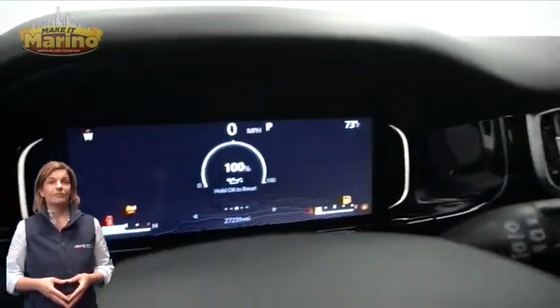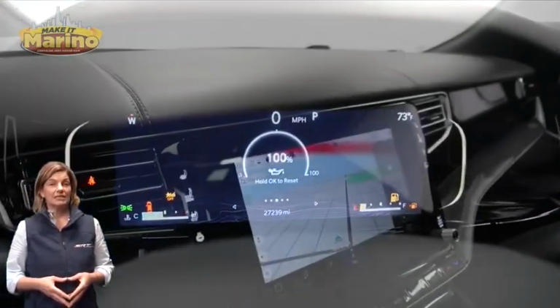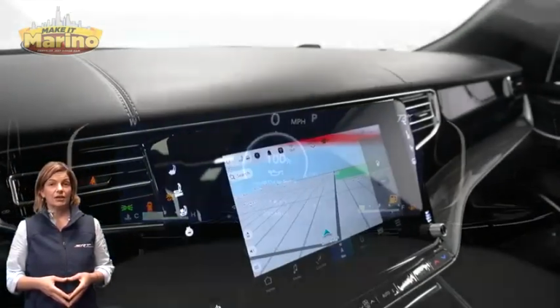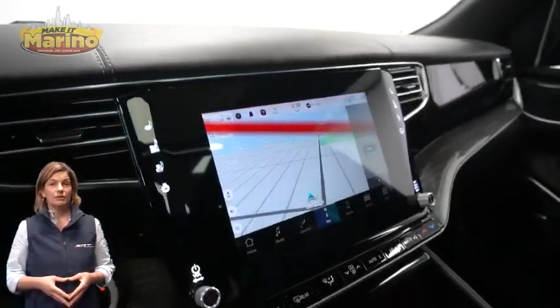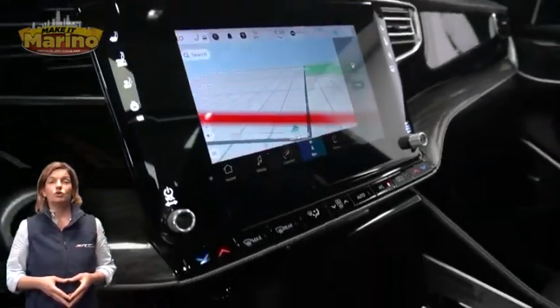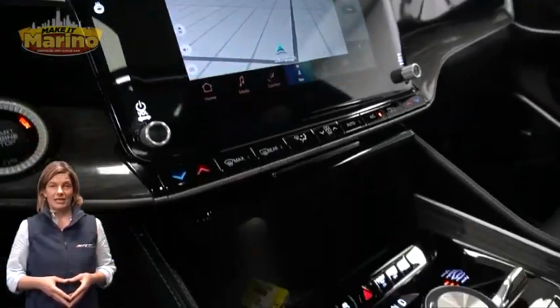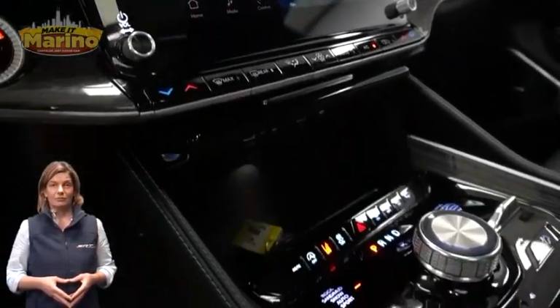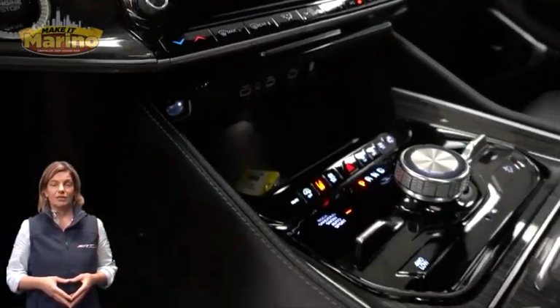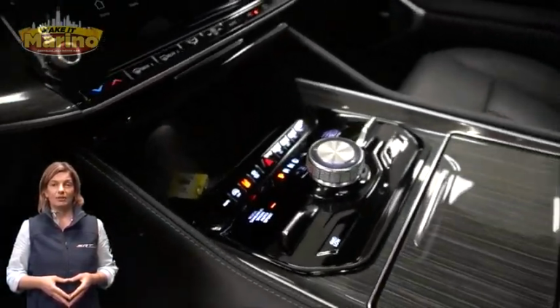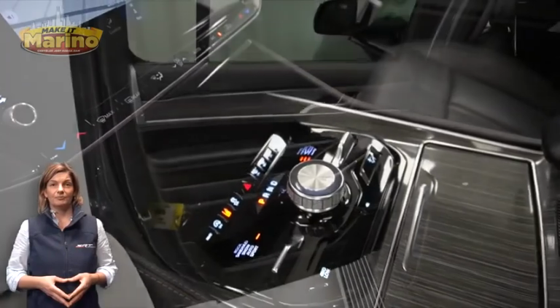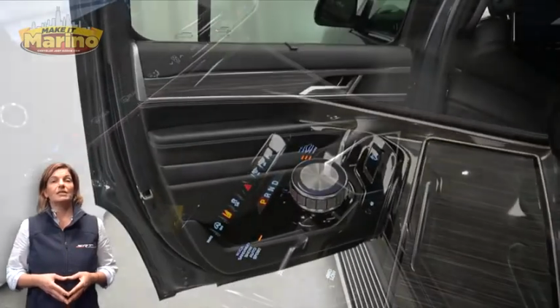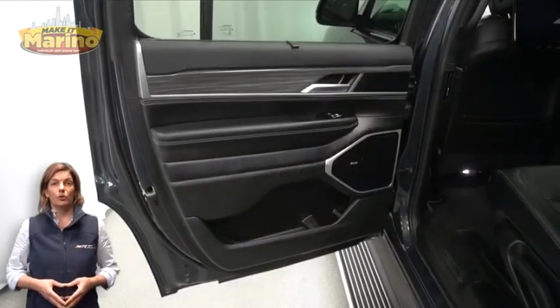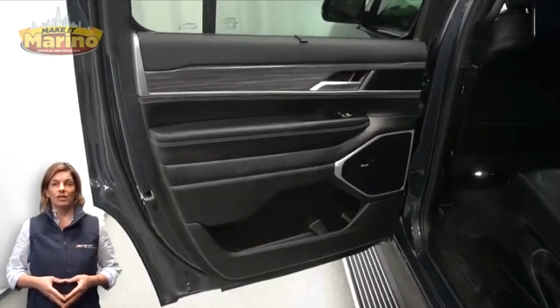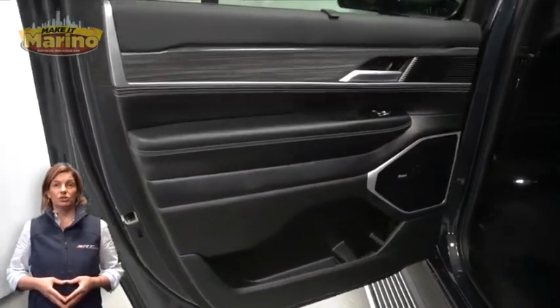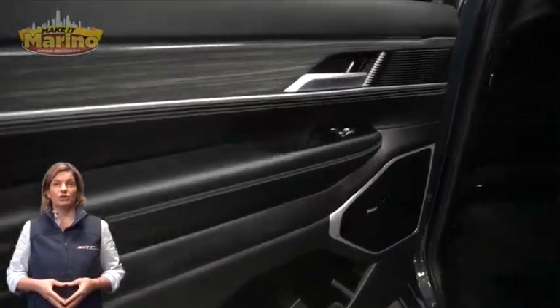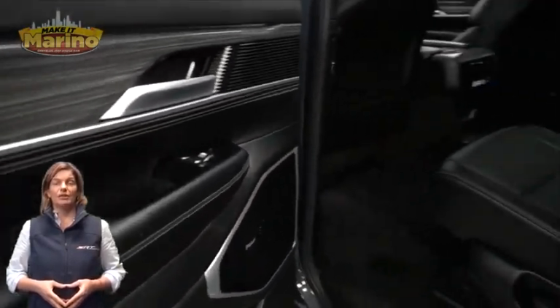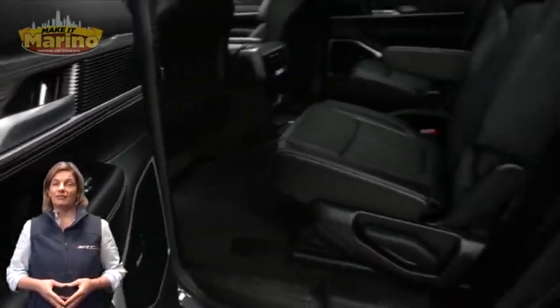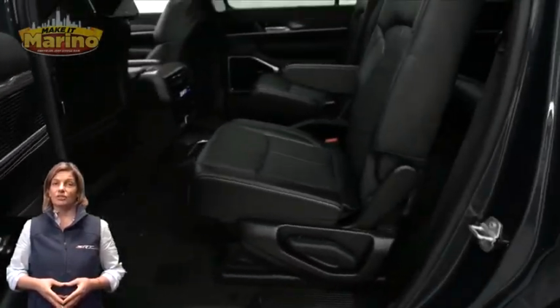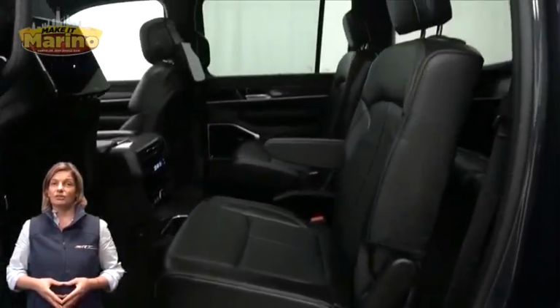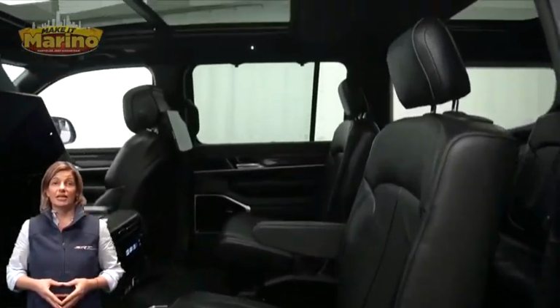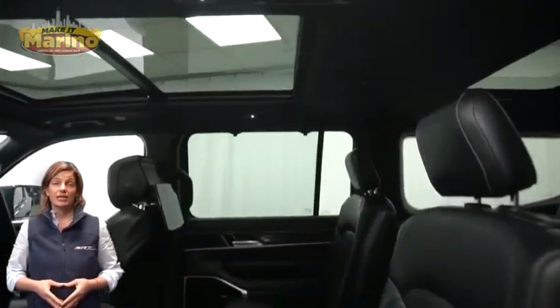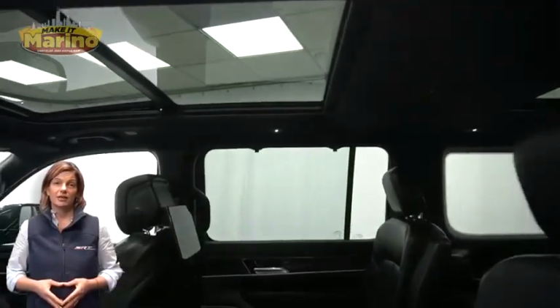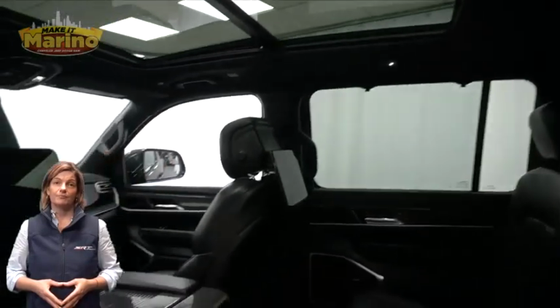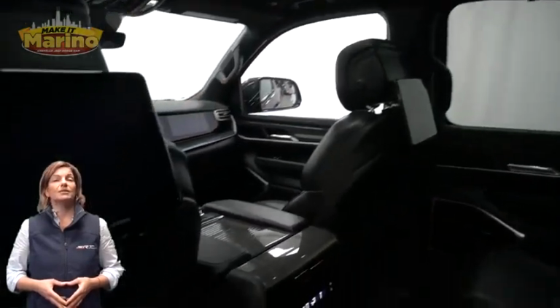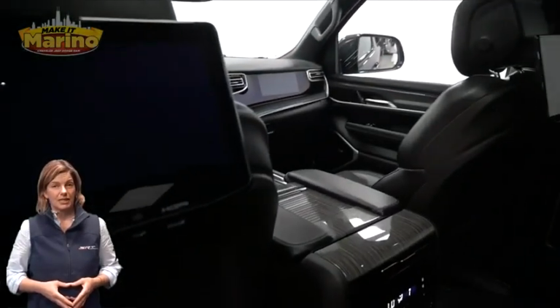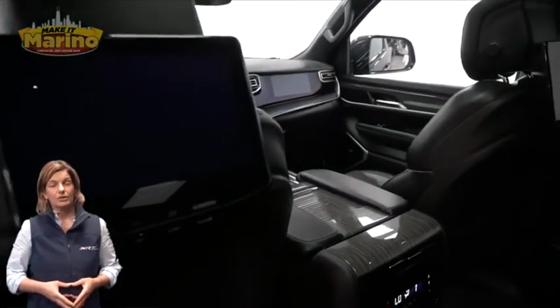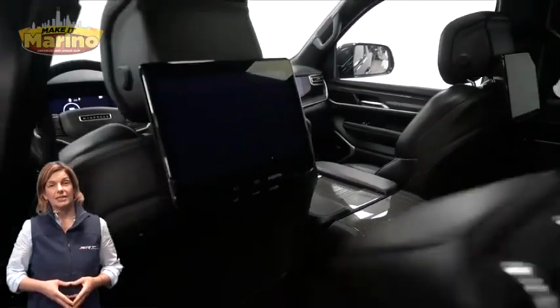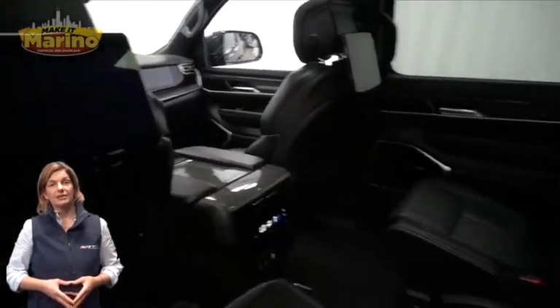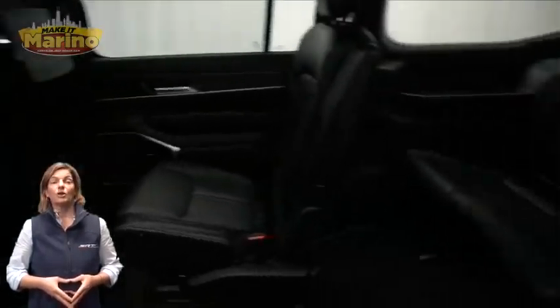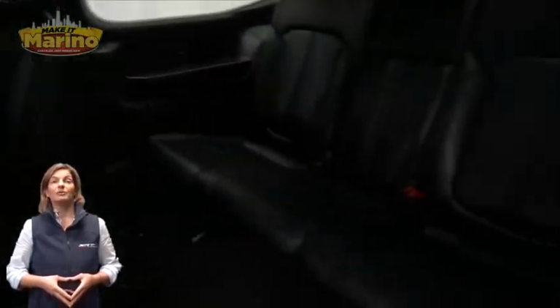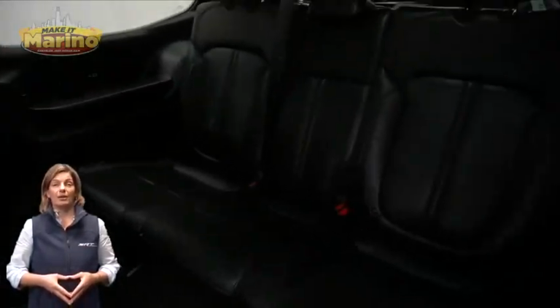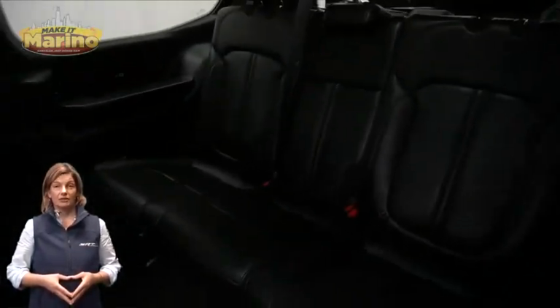Heated steering wheel, 27,000 miles on the odometer, 10.1-inch touchscreen, navigation, select terrain system, second row heated seating, and a tri-pane panoramic sunroof.